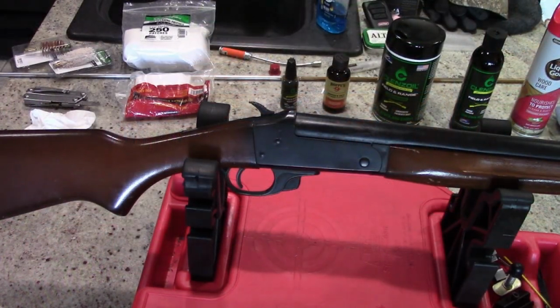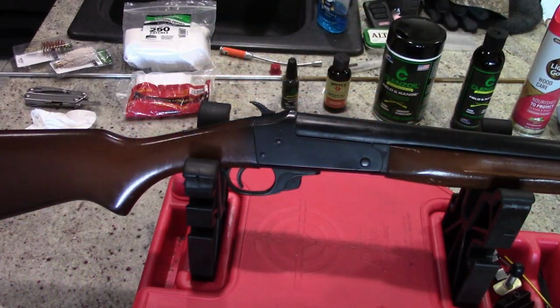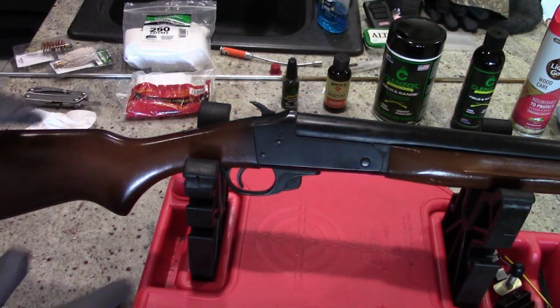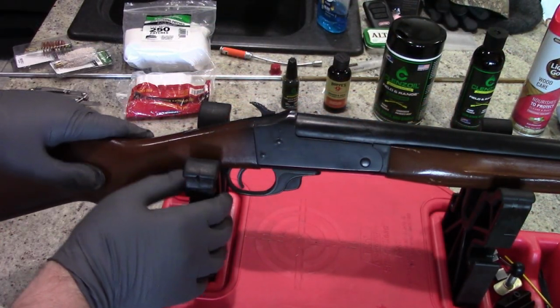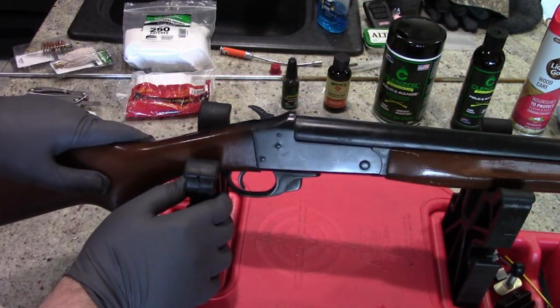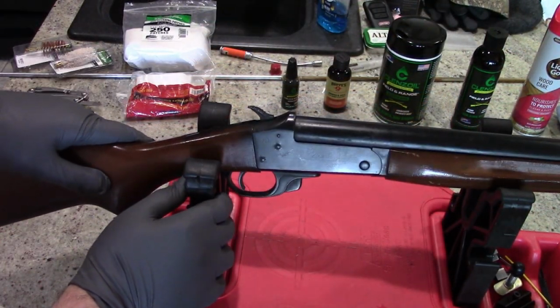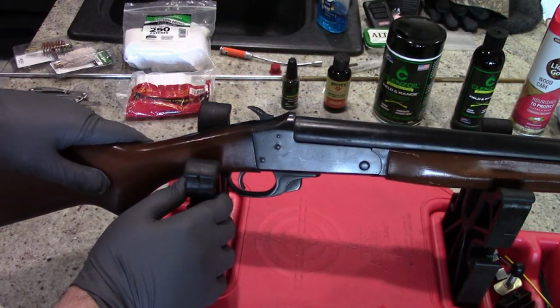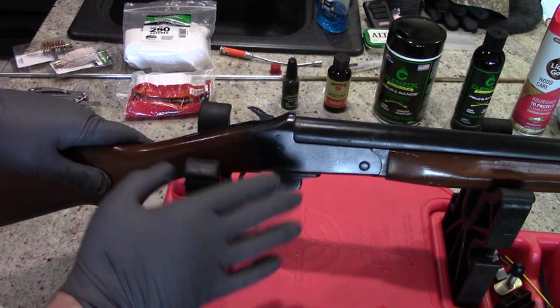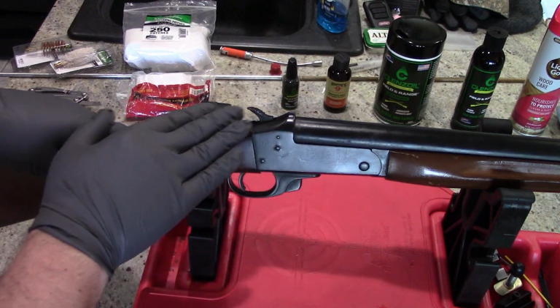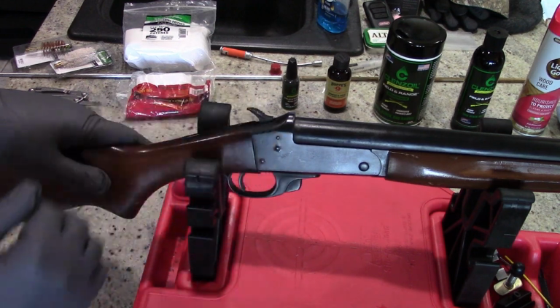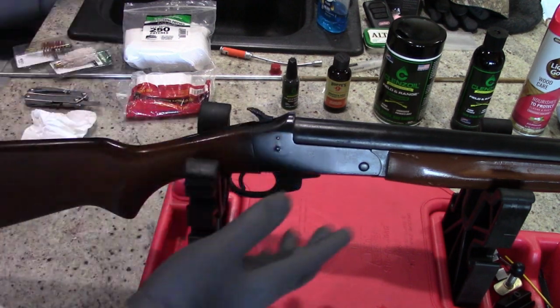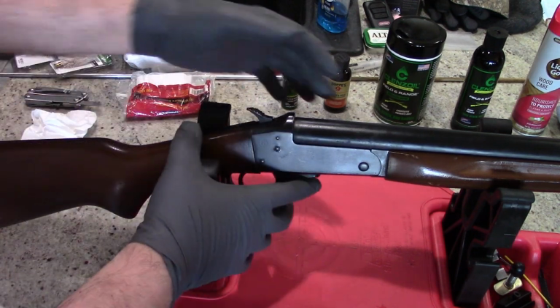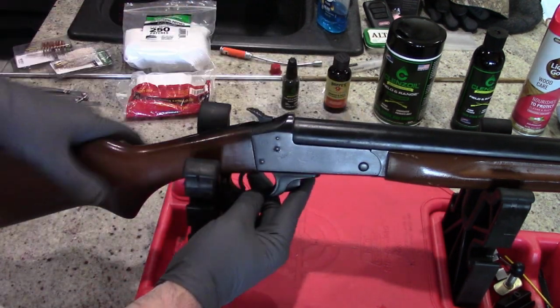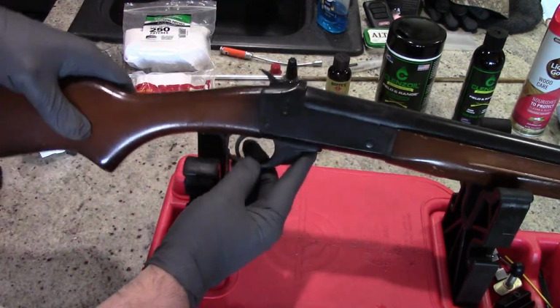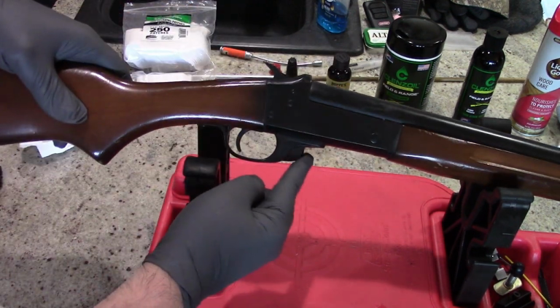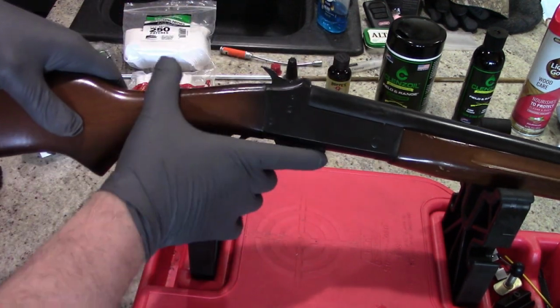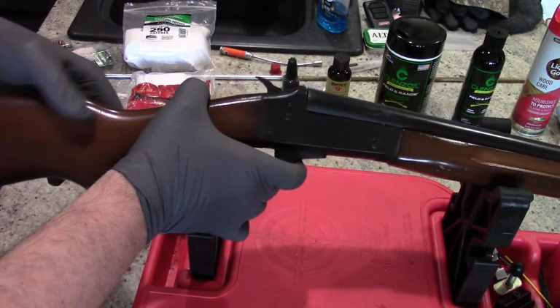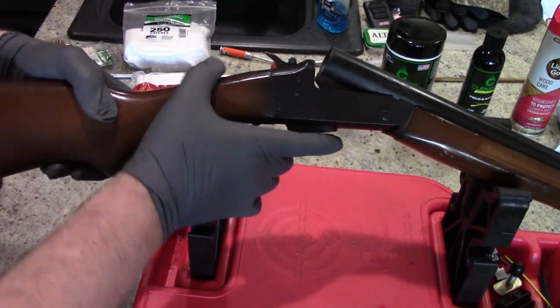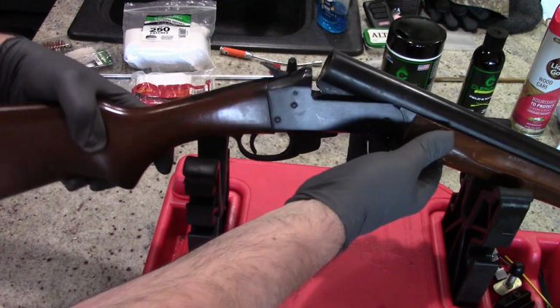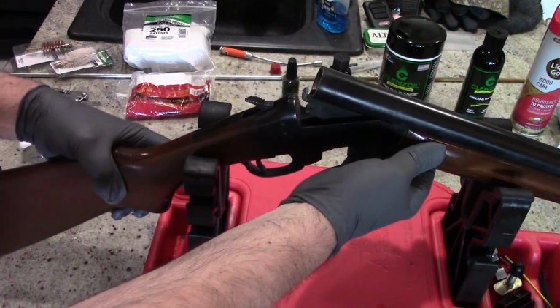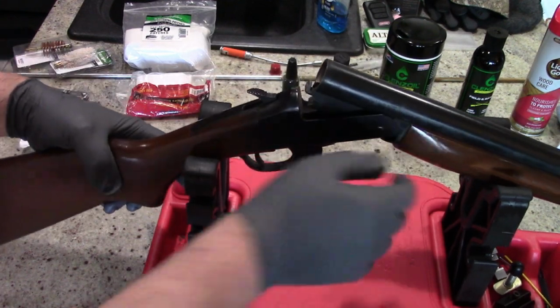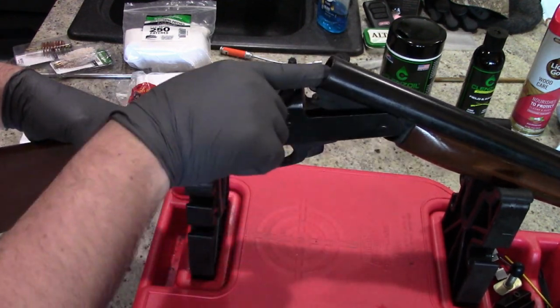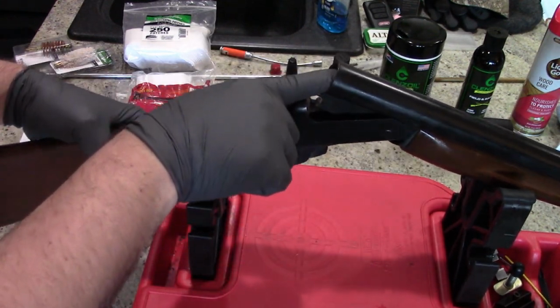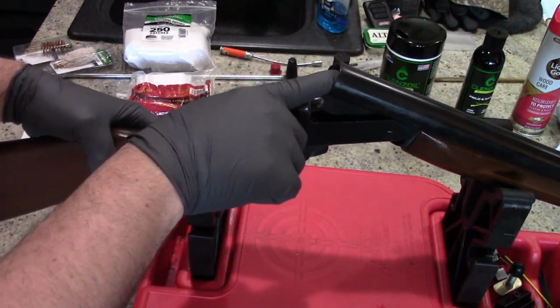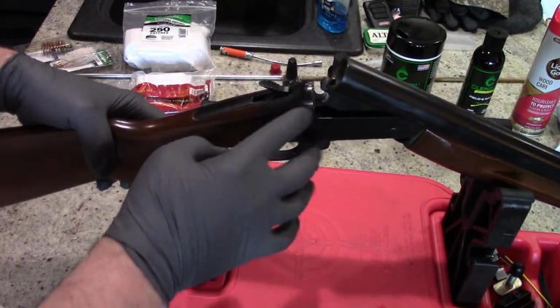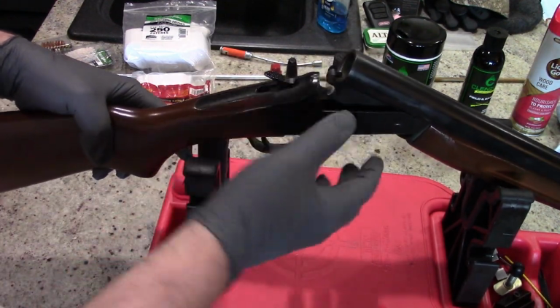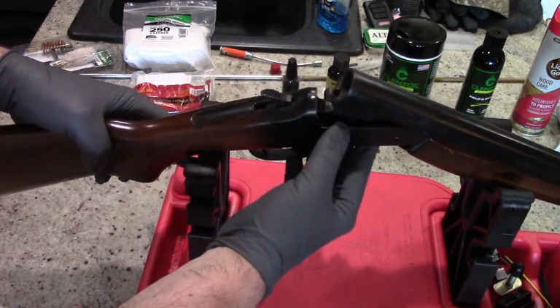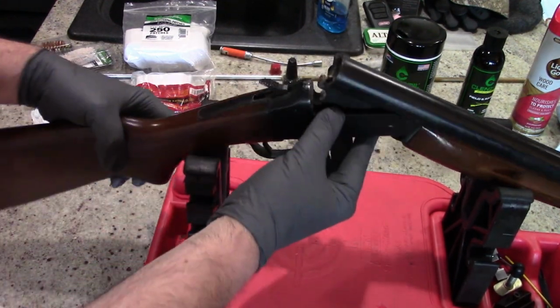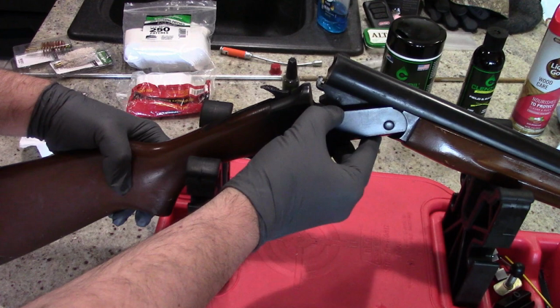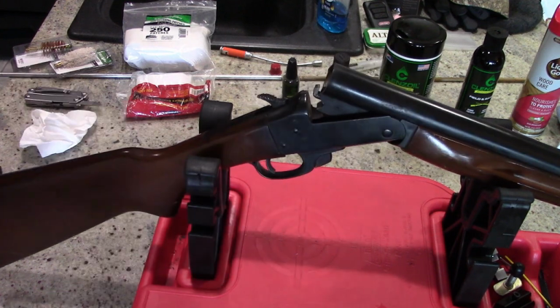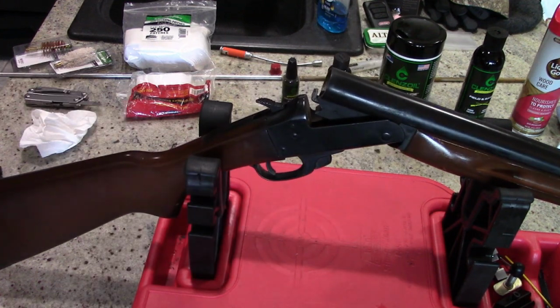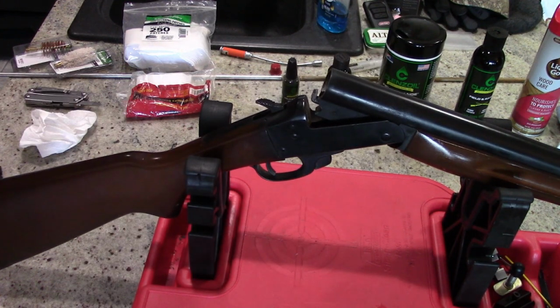First step — safety first. Let's ensure that the shotgun is in fact unloaded. Even though the hammer's down, we're still going to double check. There's a button you press down here in order to unlock the action. We're going to open that up and verify that the bore is empty. It is, and we will move on to our next step.